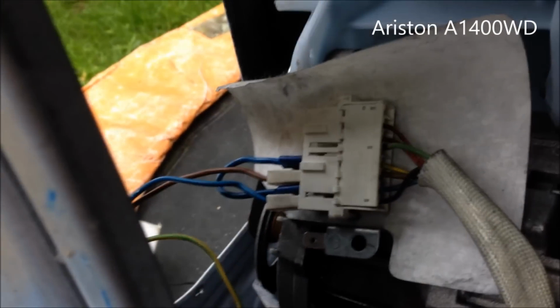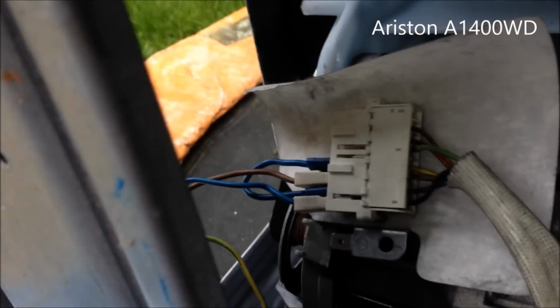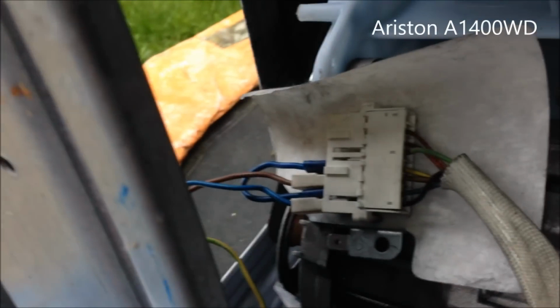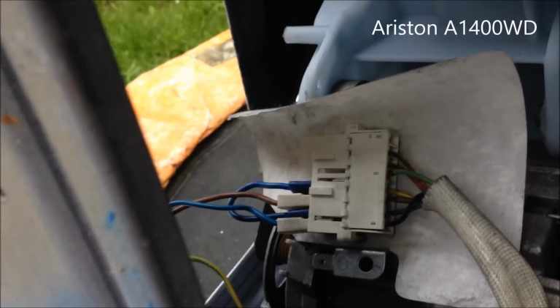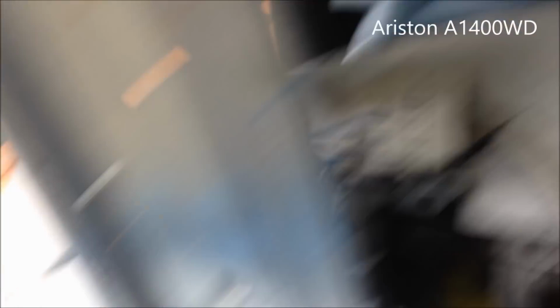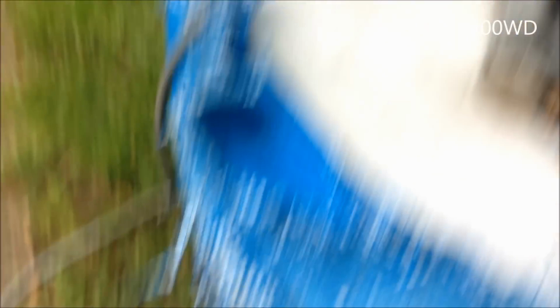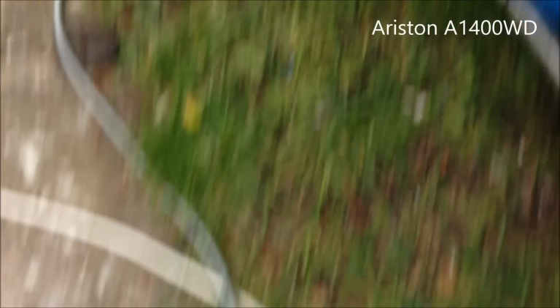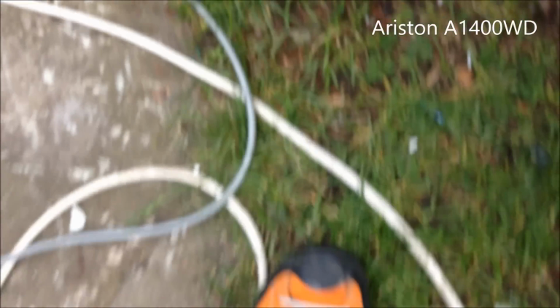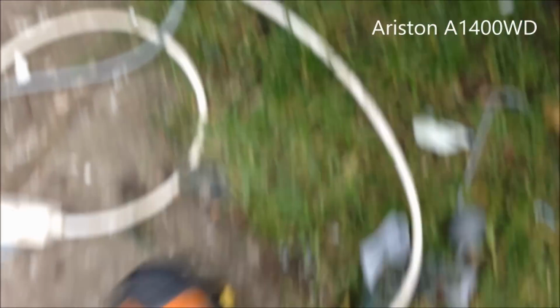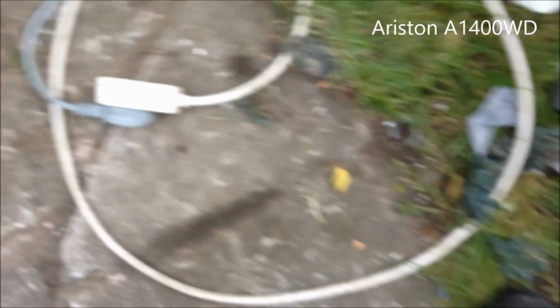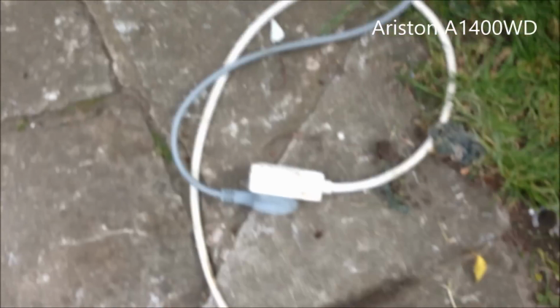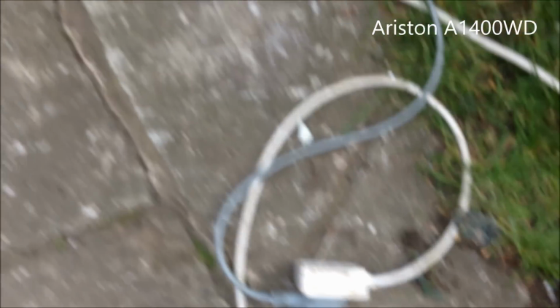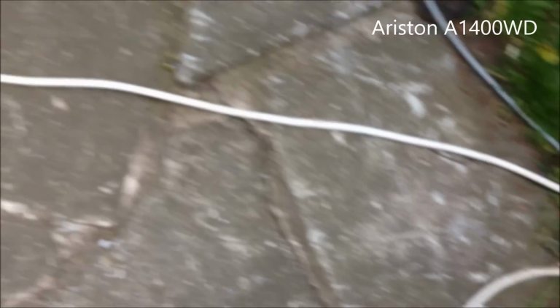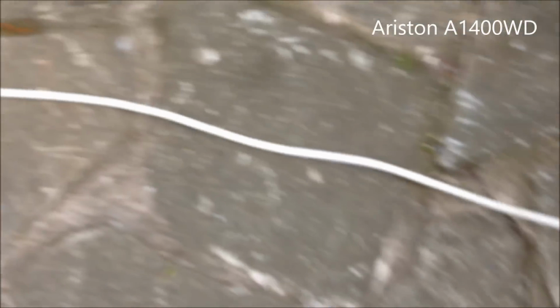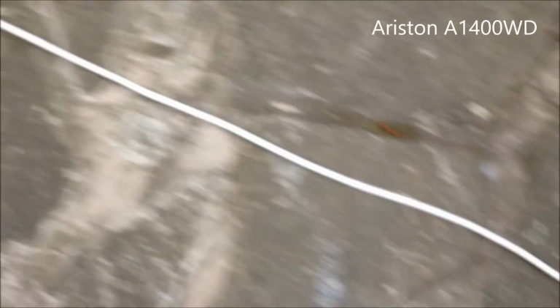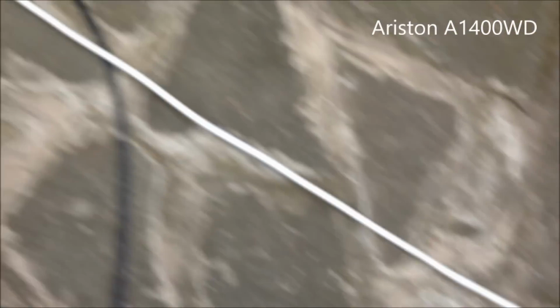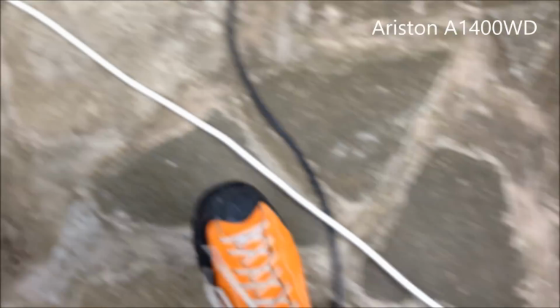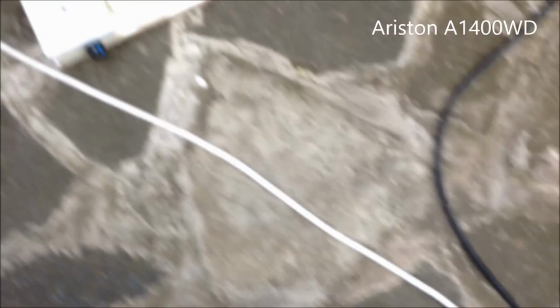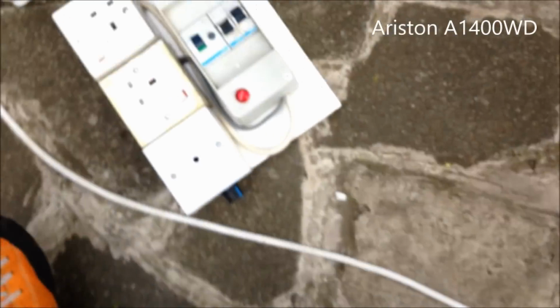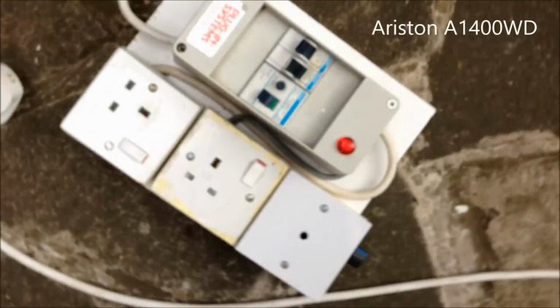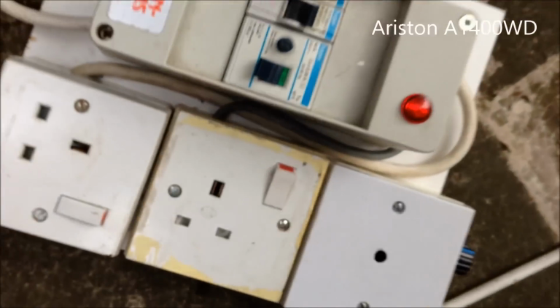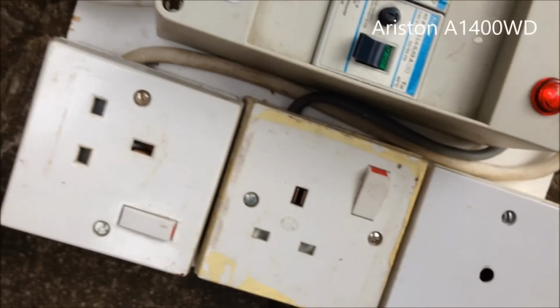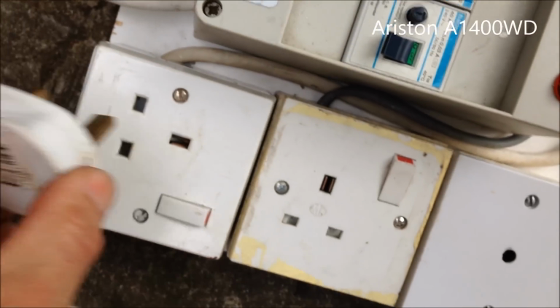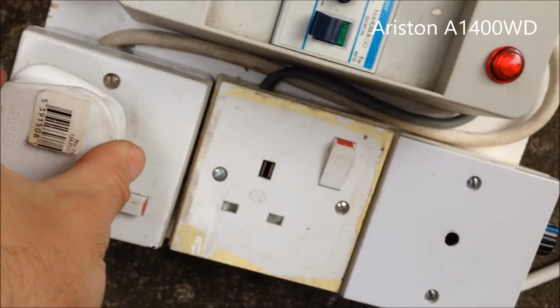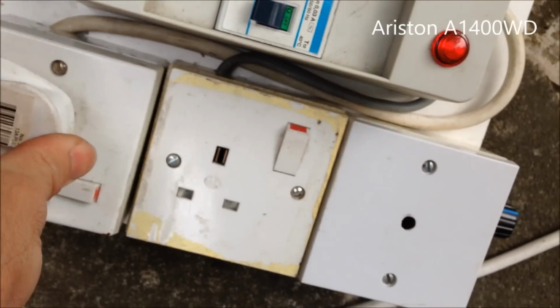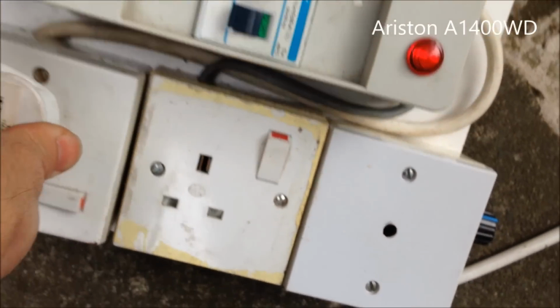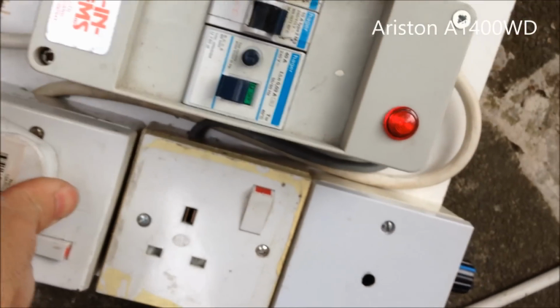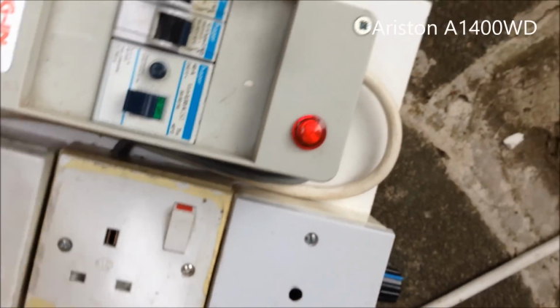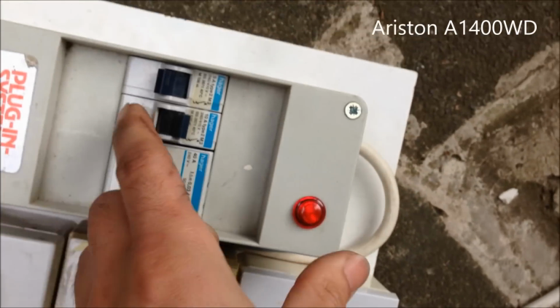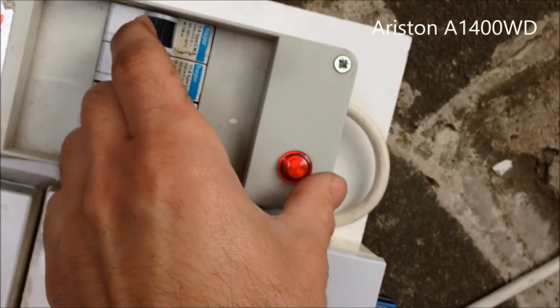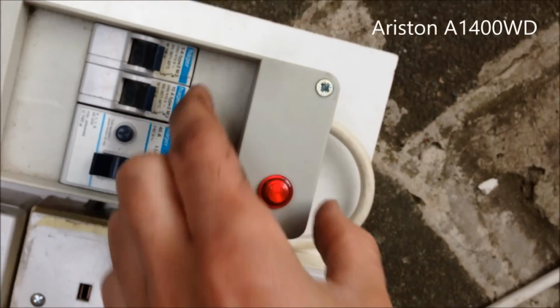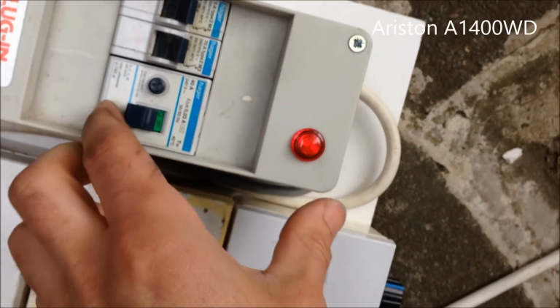So we'll test that now. I've plugged in the extension. Wow. Okay, I think I must have just tired.